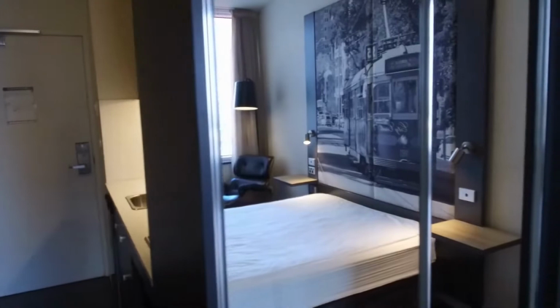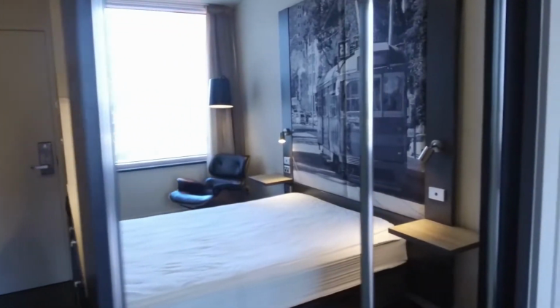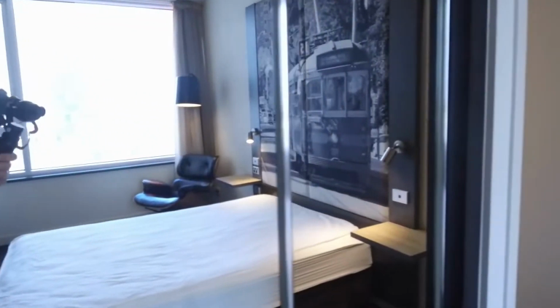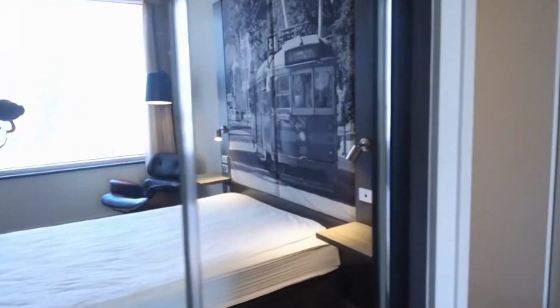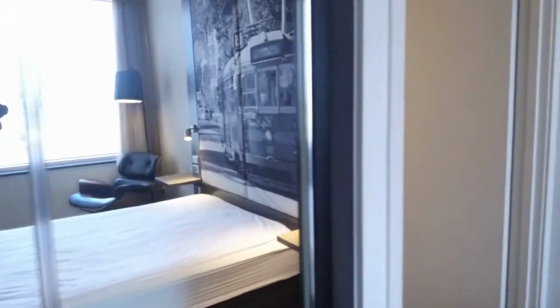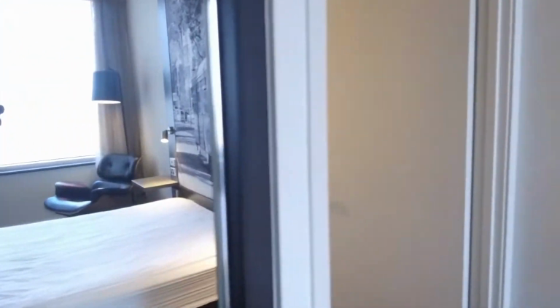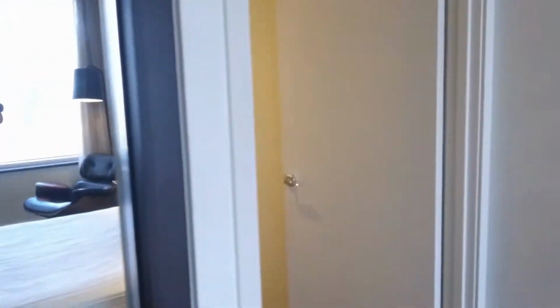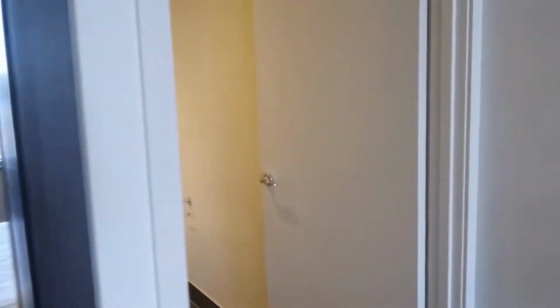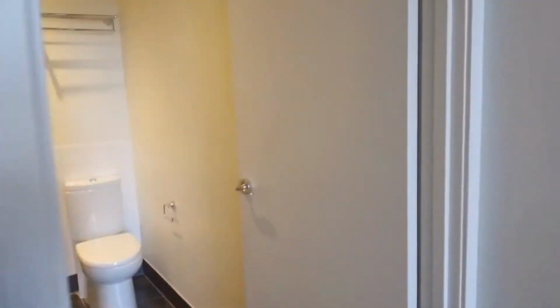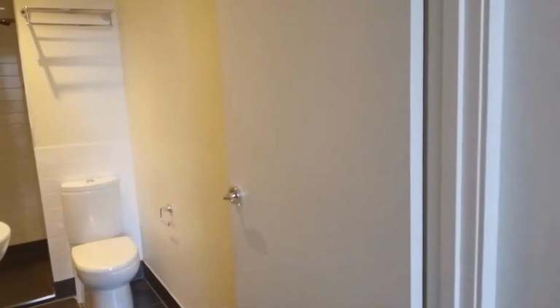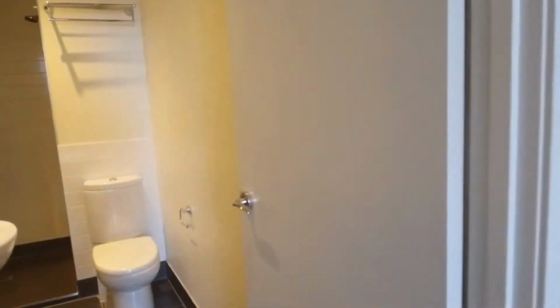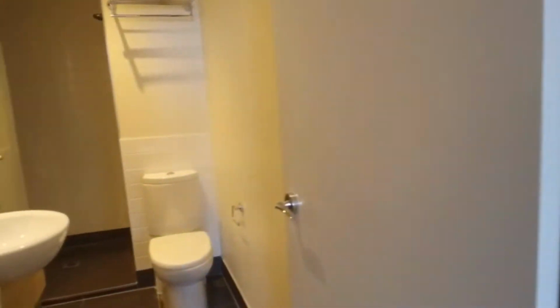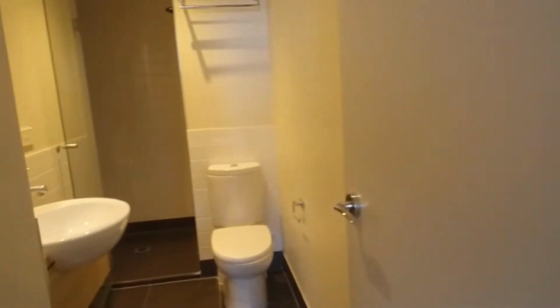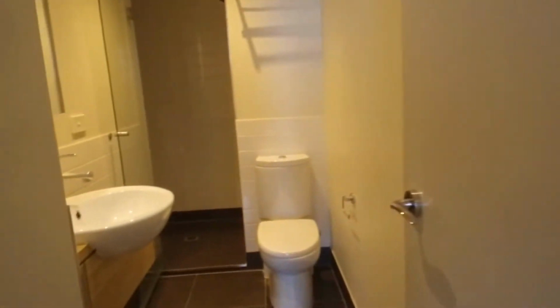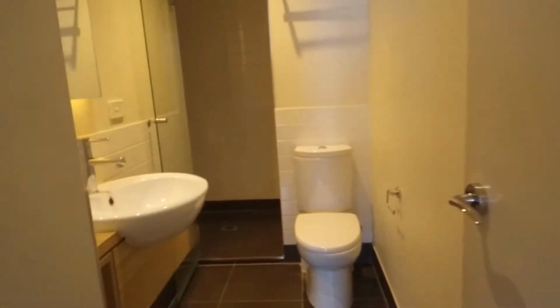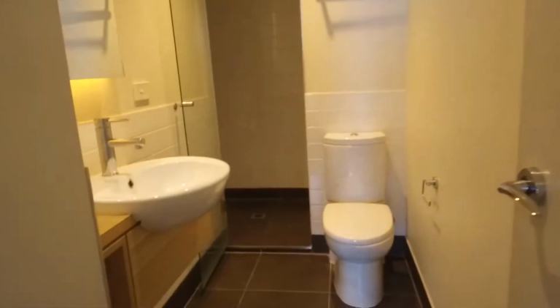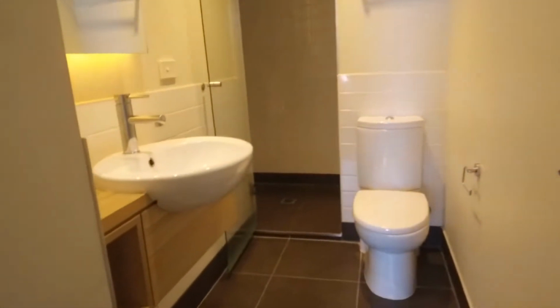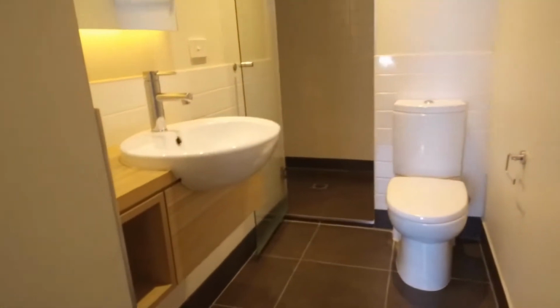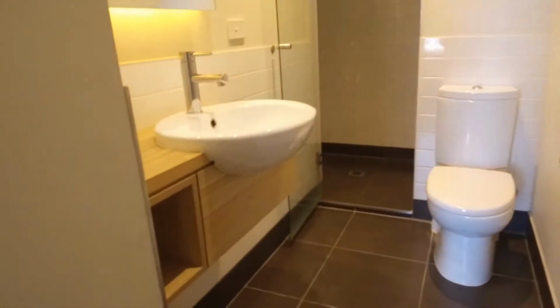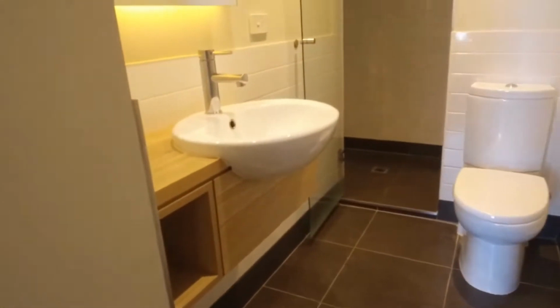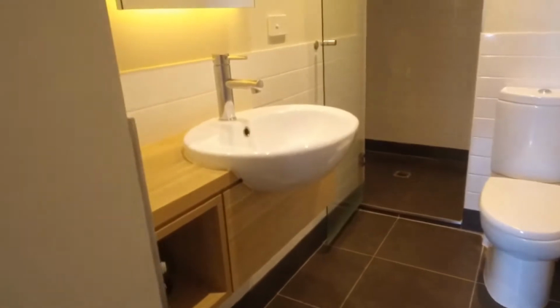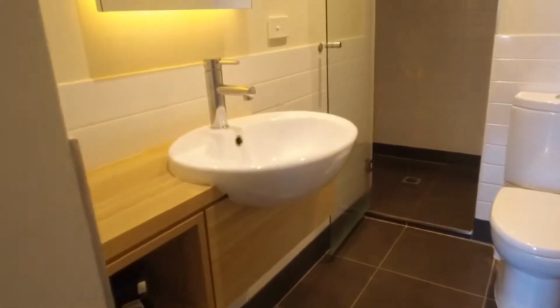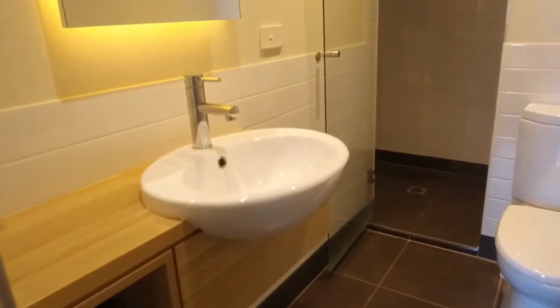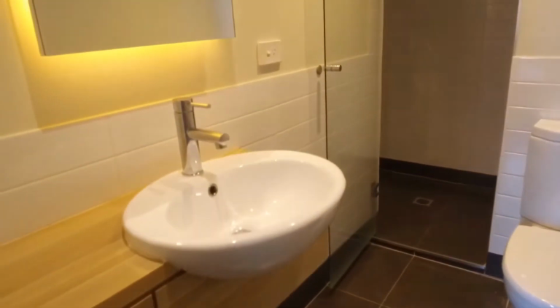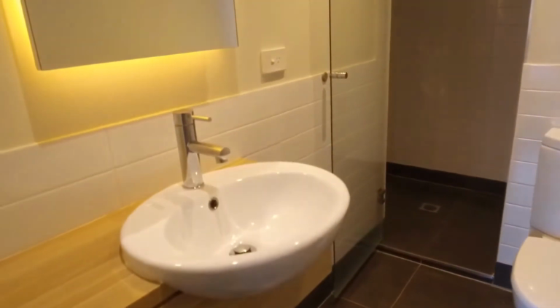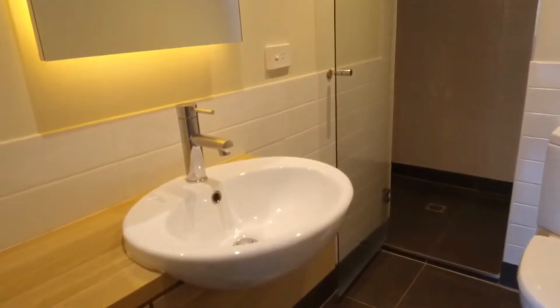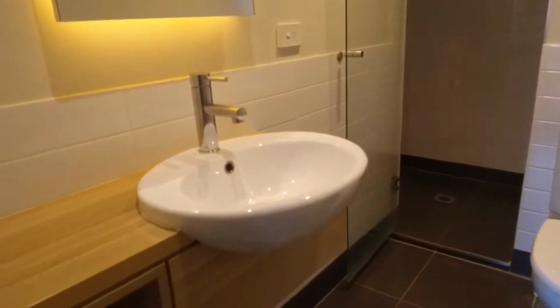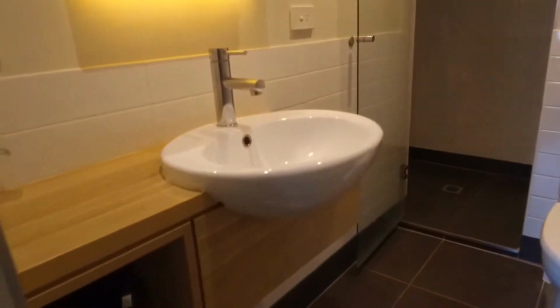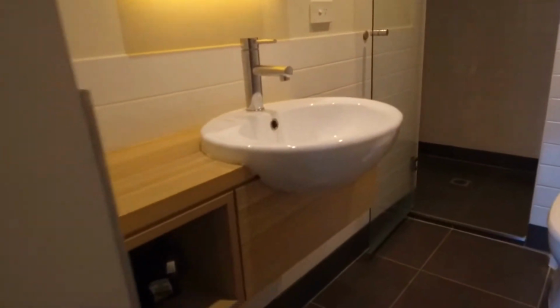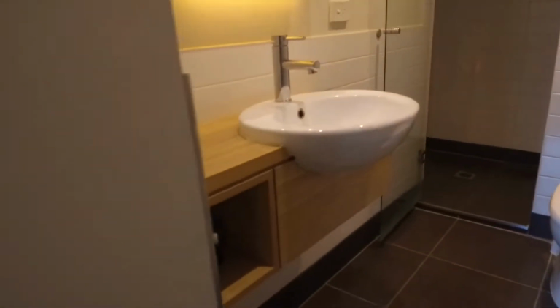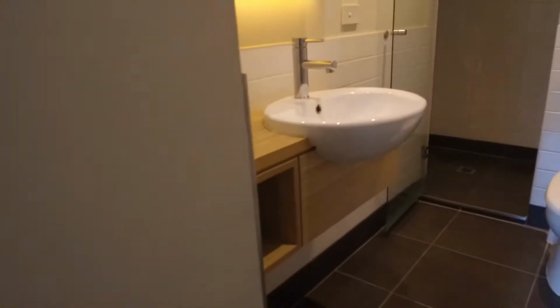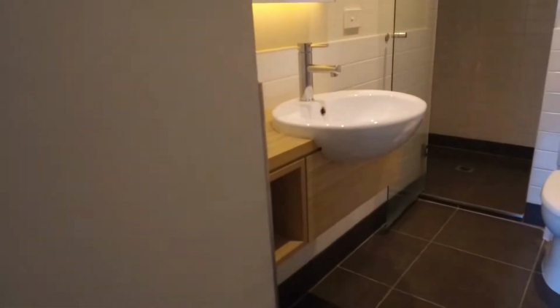You've got a built-in robe and then into a smart bathroom with a walk-in shower and some storage around the vanity.